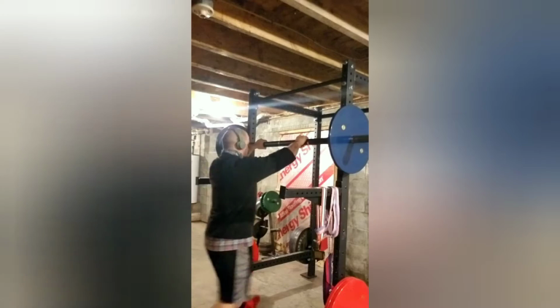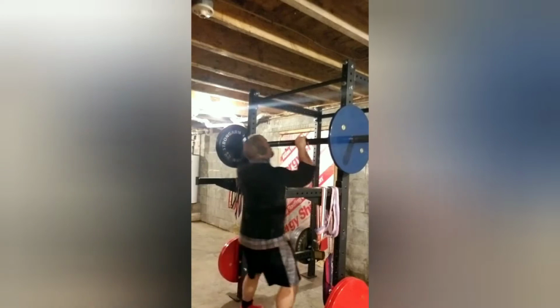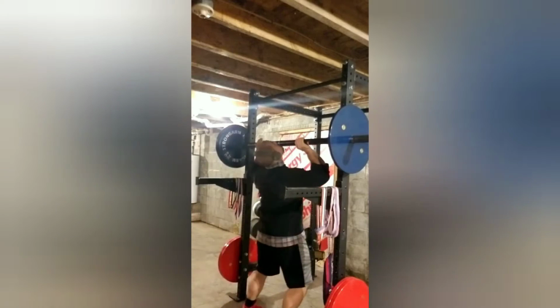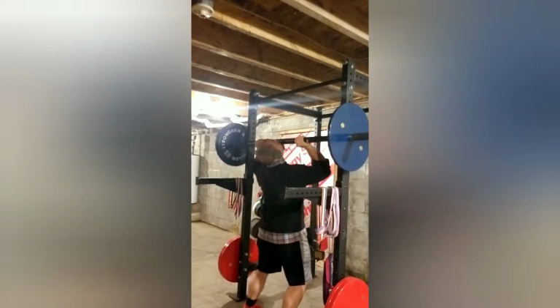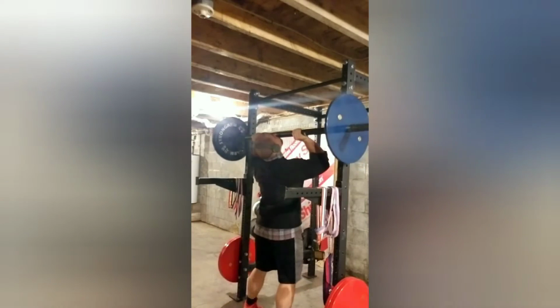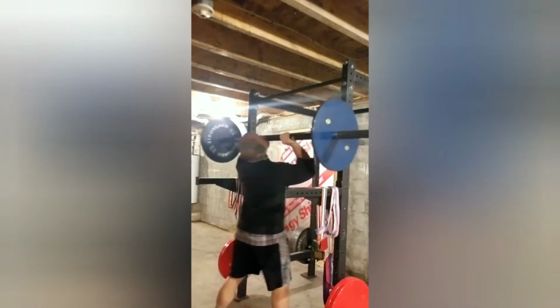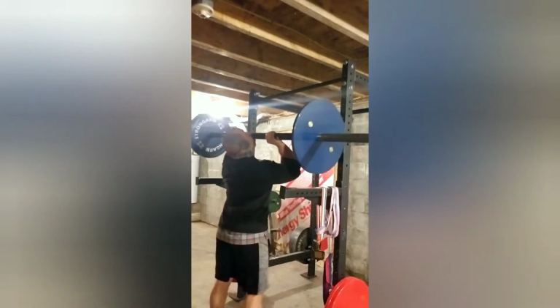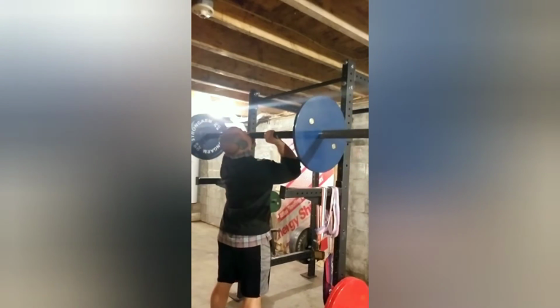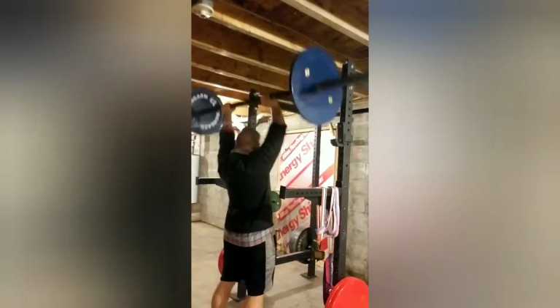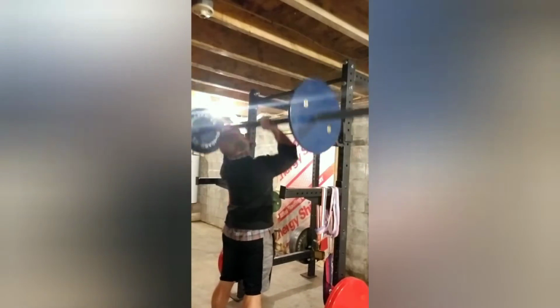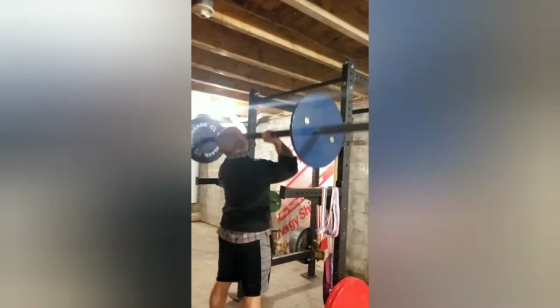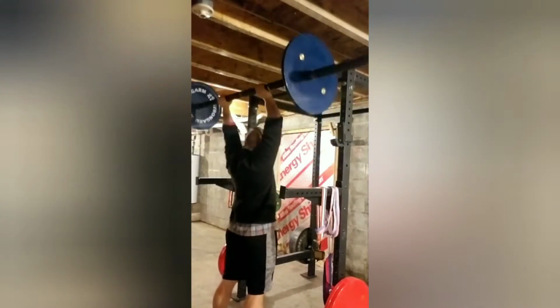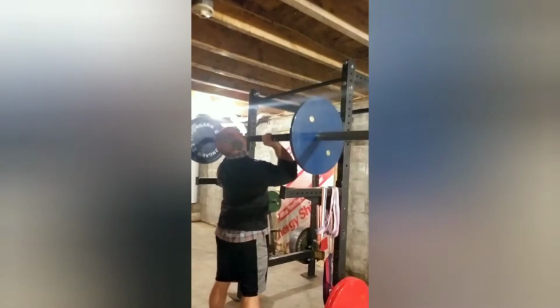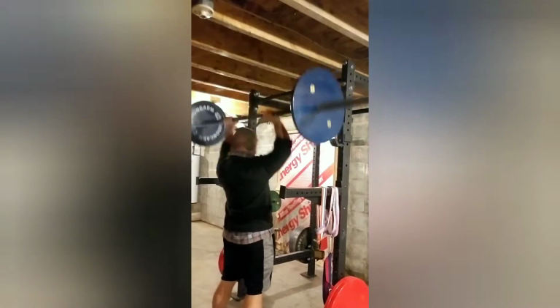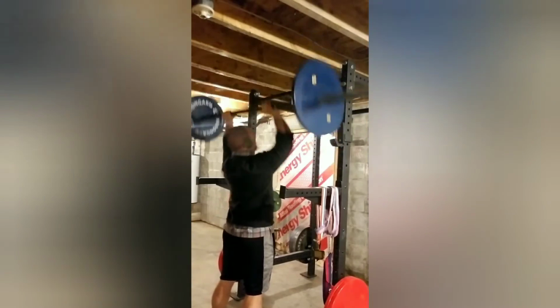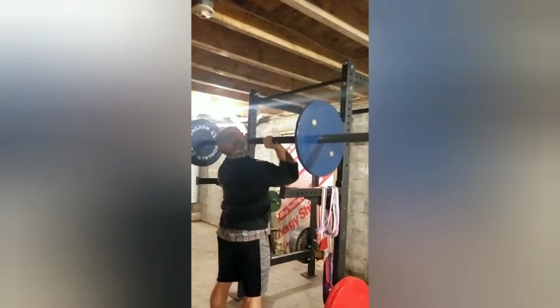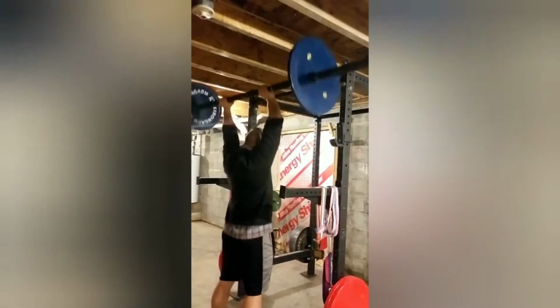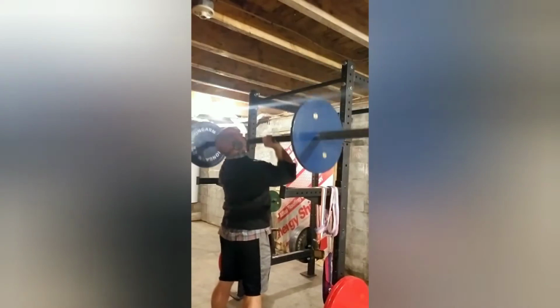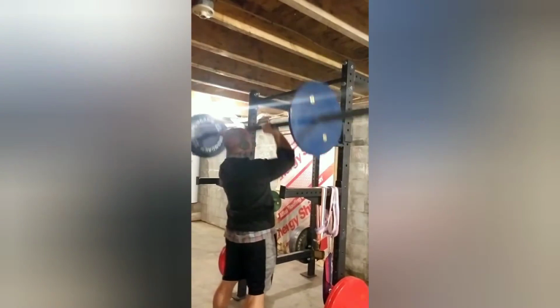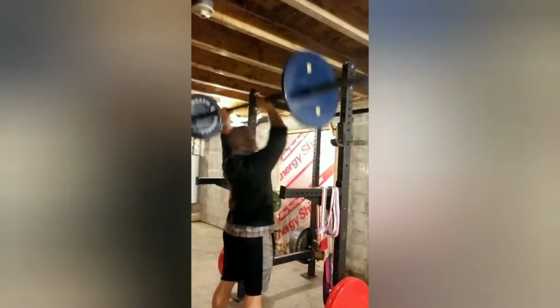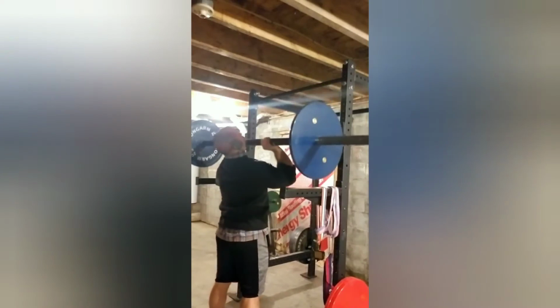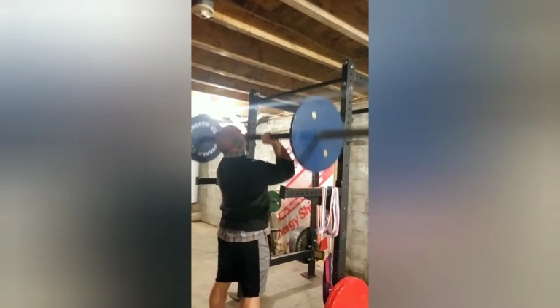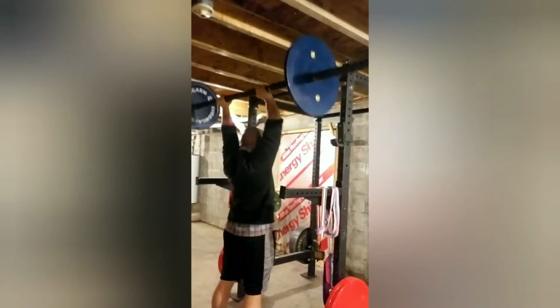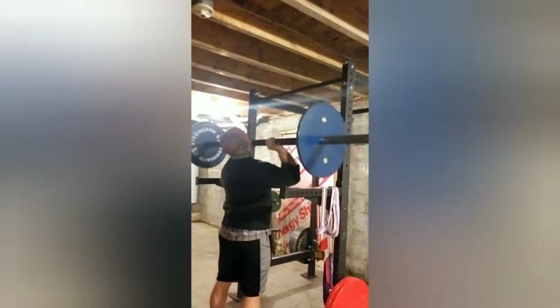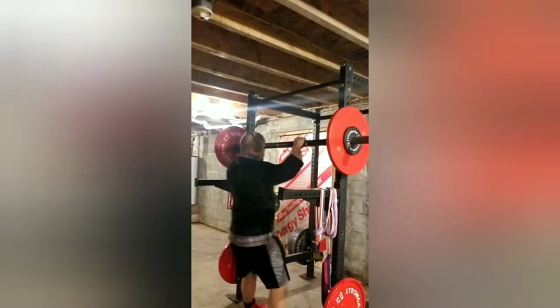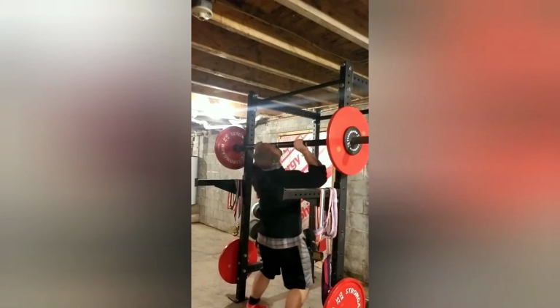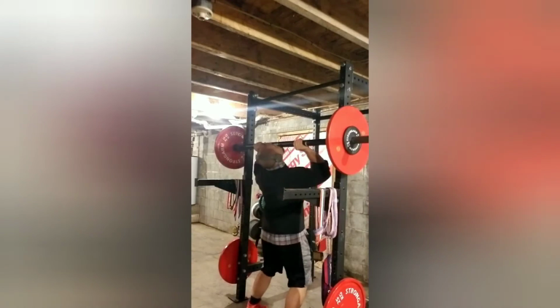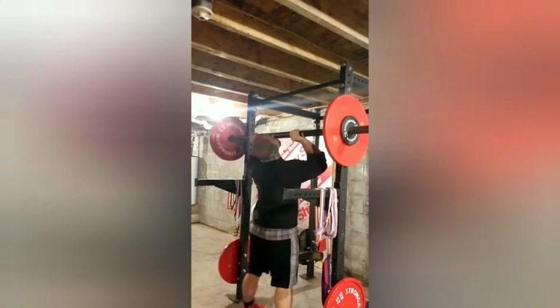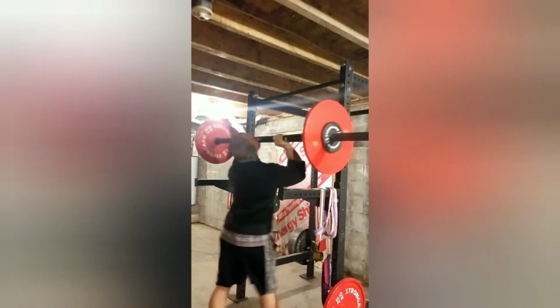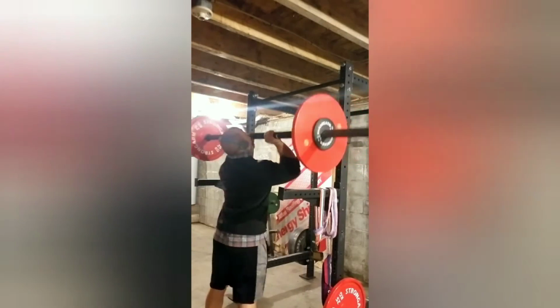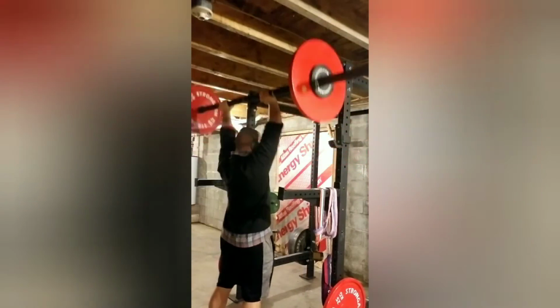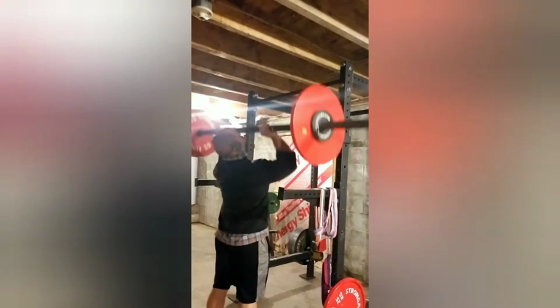Warm-up set at 113.5. First working set at 146.5.